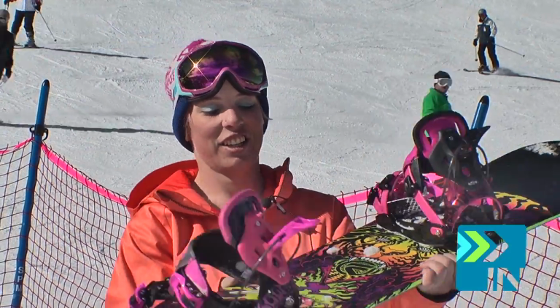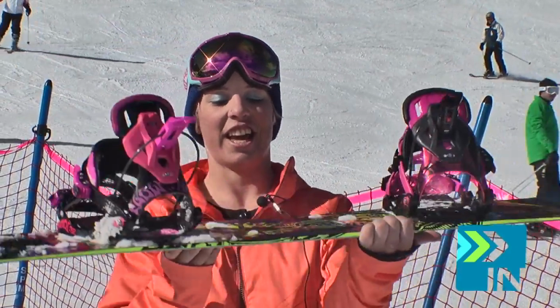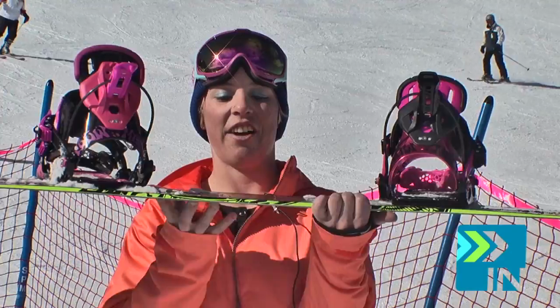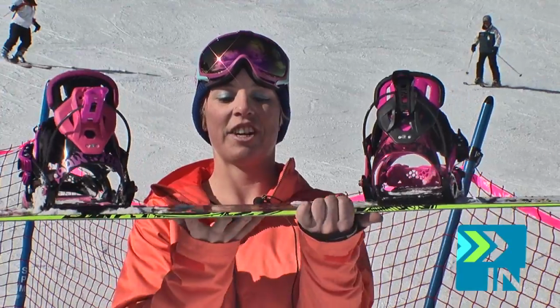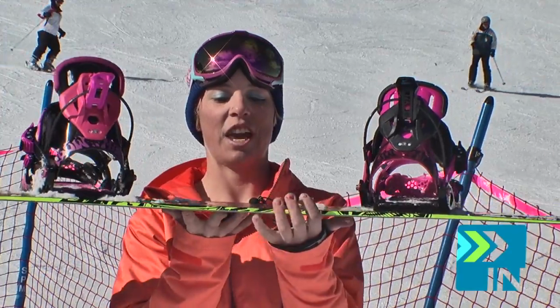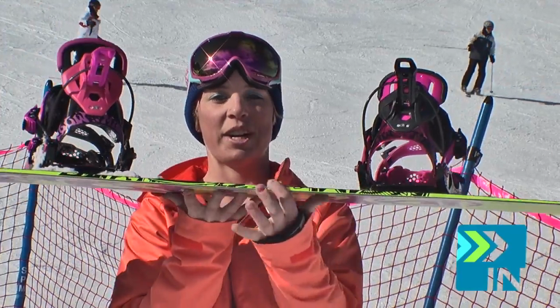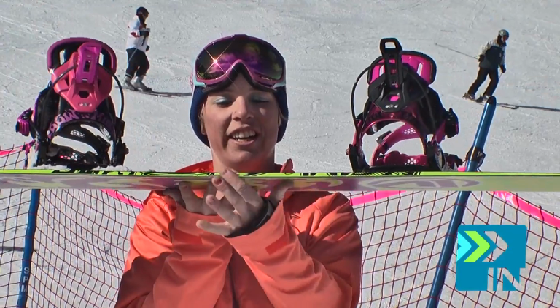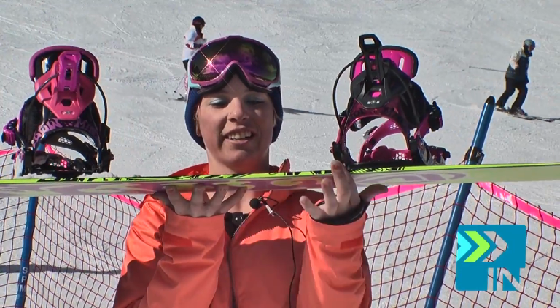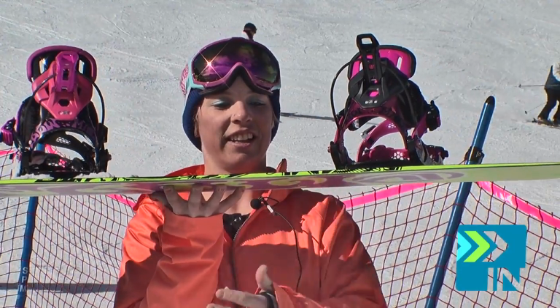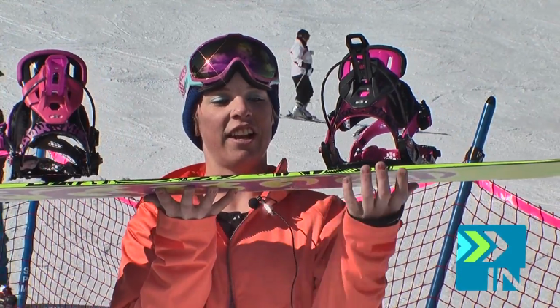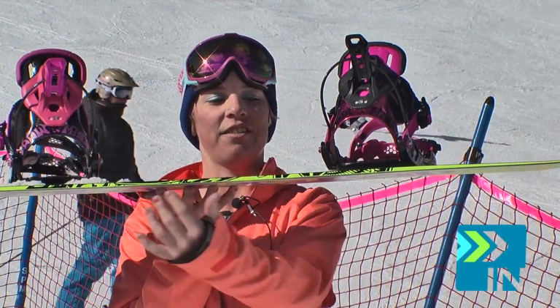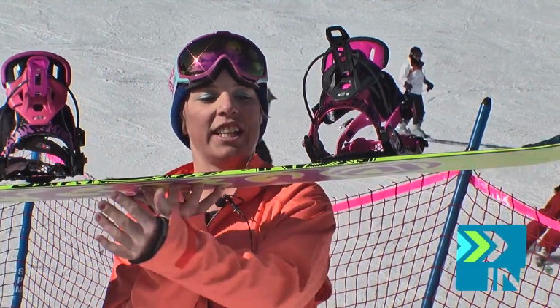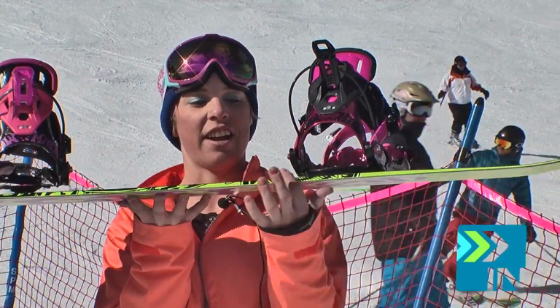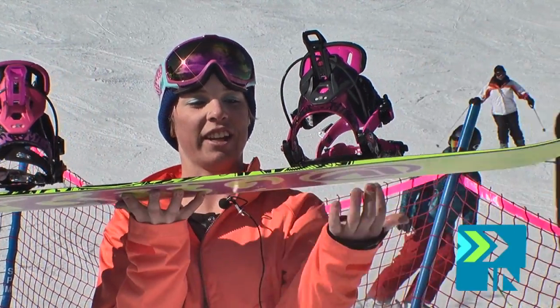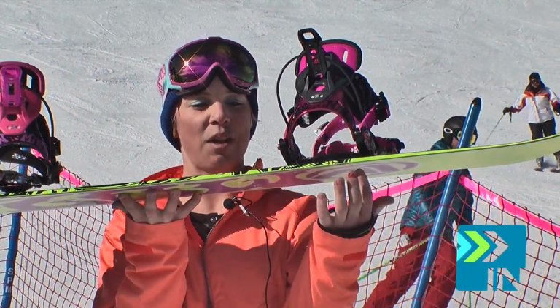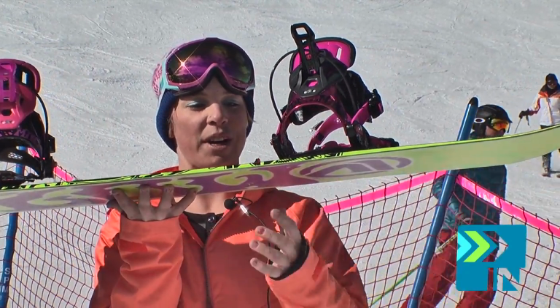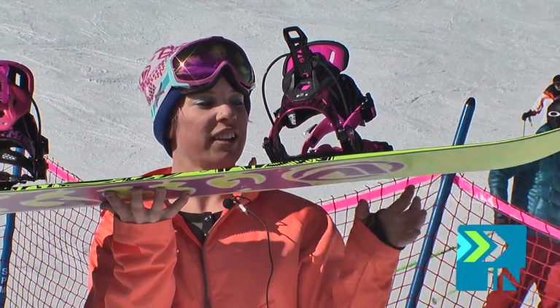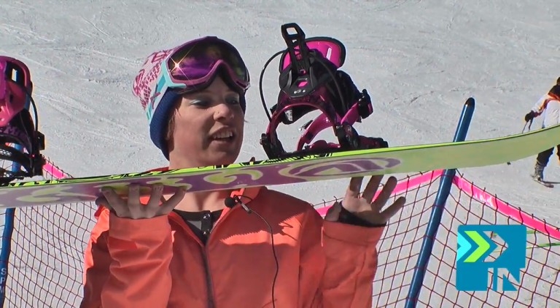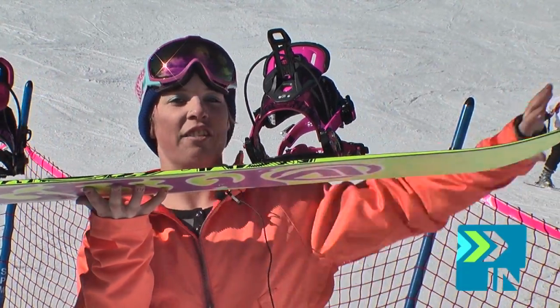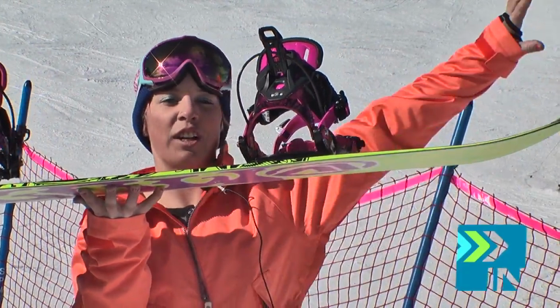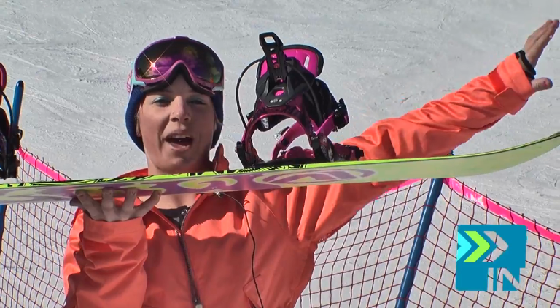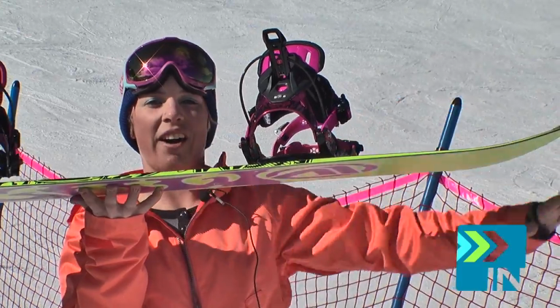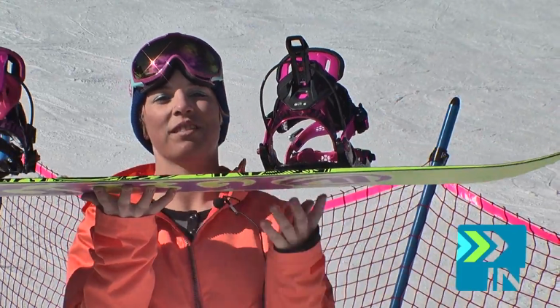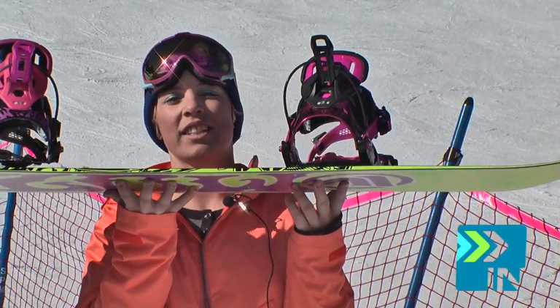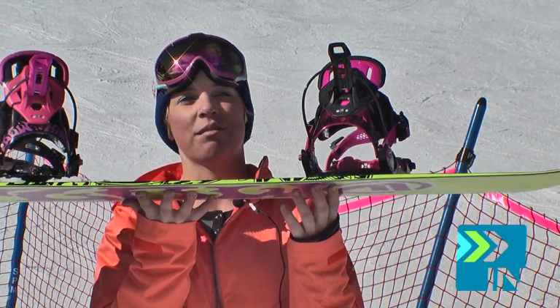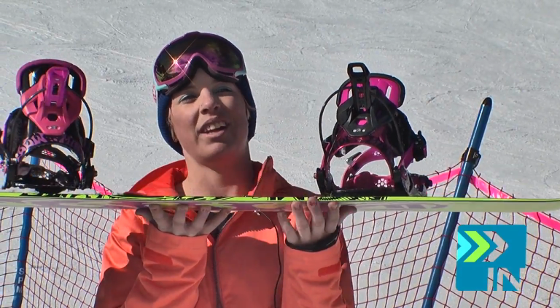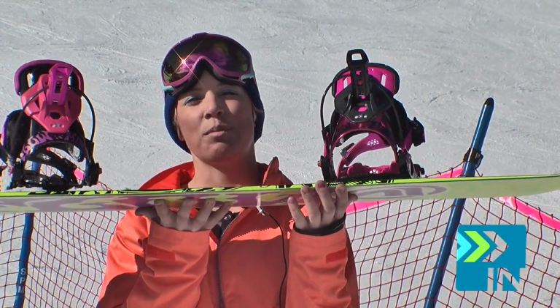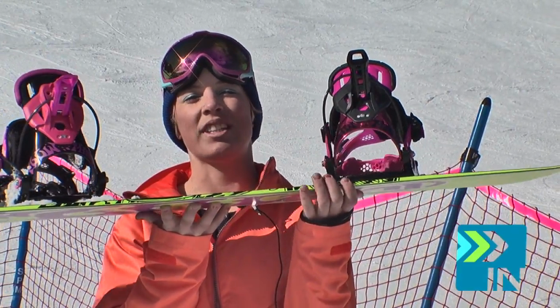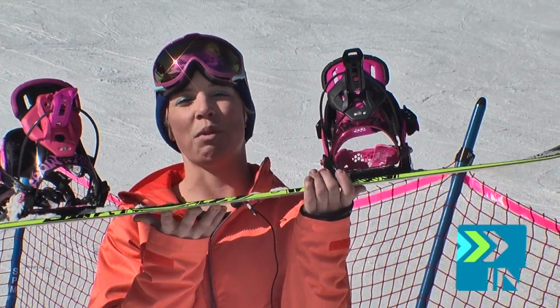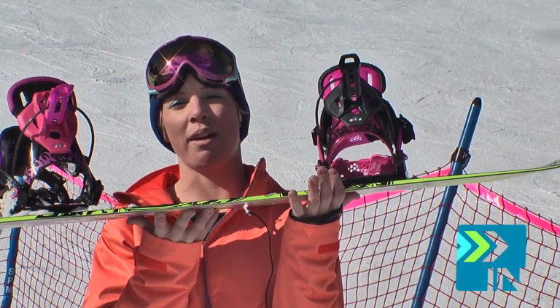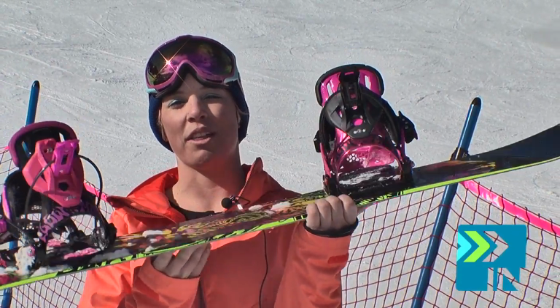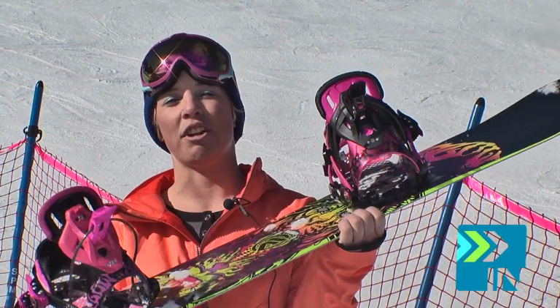It's got a reverse camber here and then under the feet it's got regular camber and then it rockers back out. It's a pretty soft board, probably about a three.